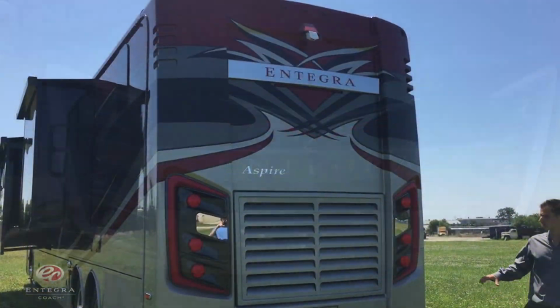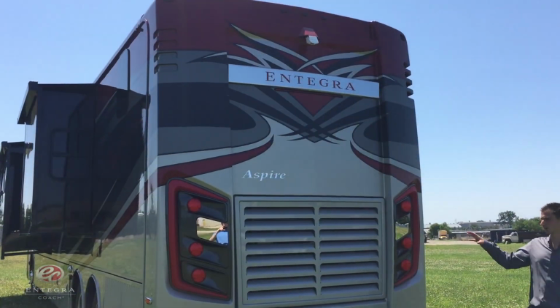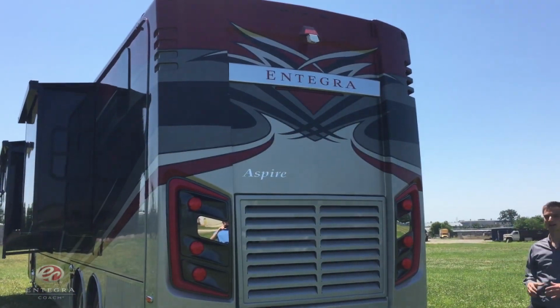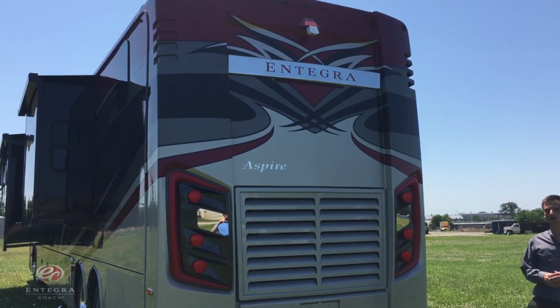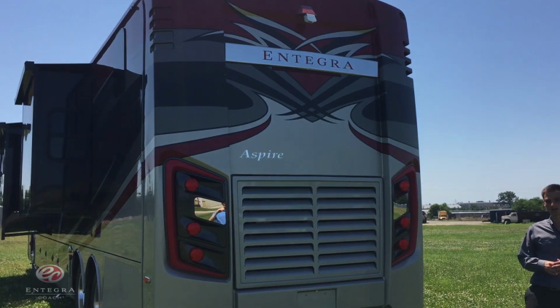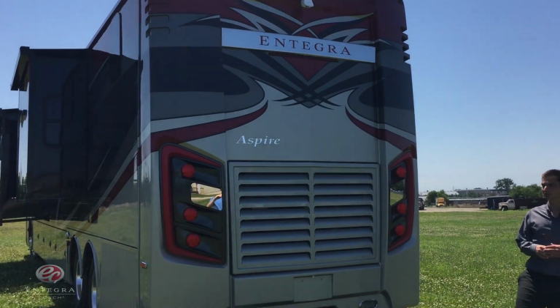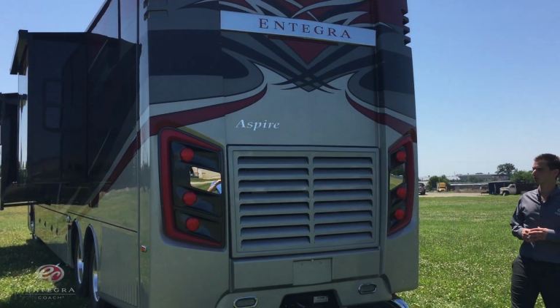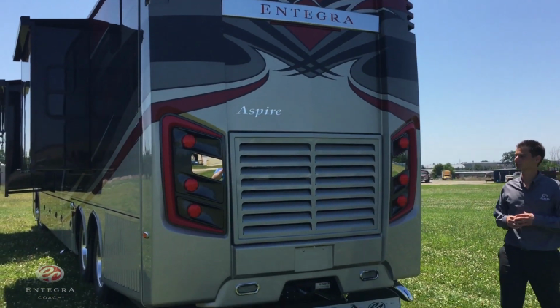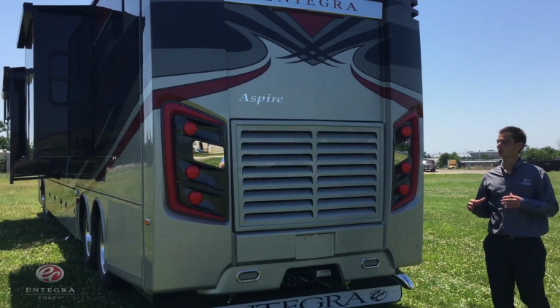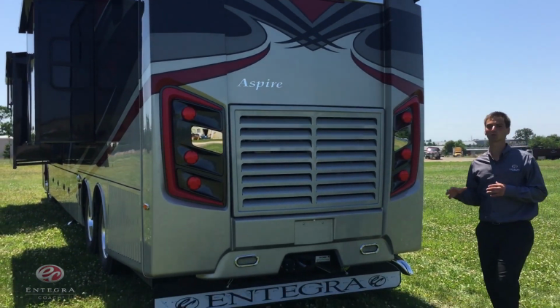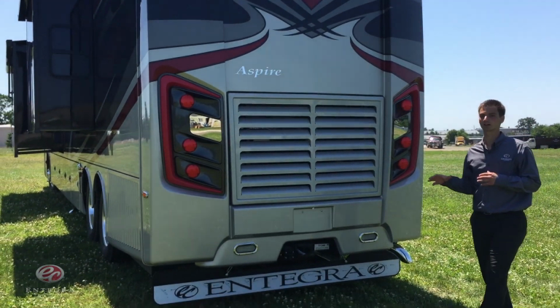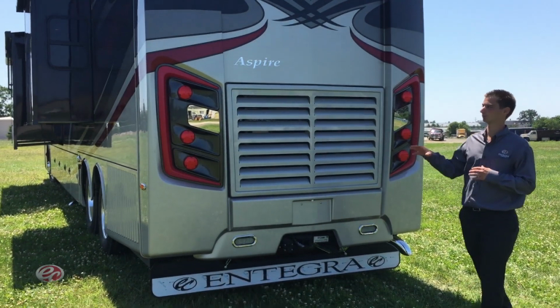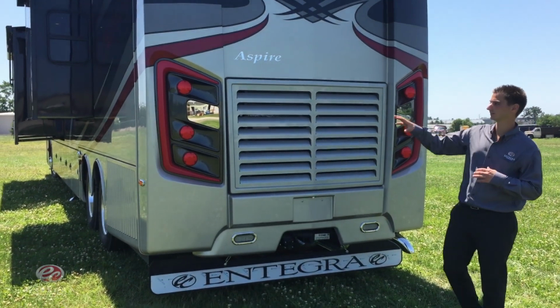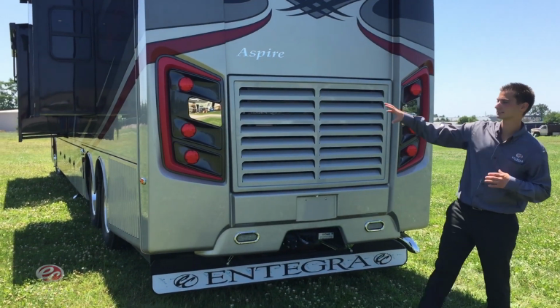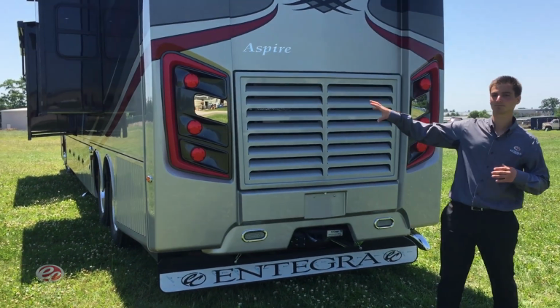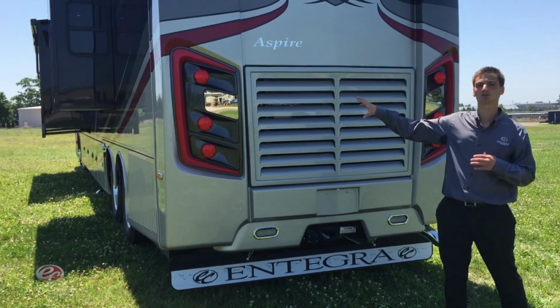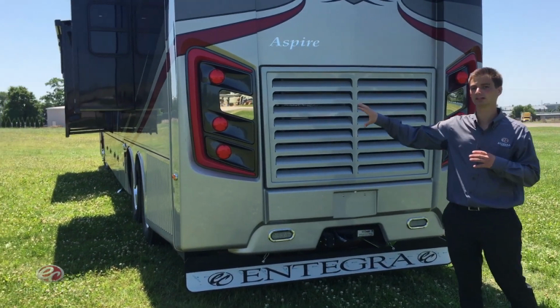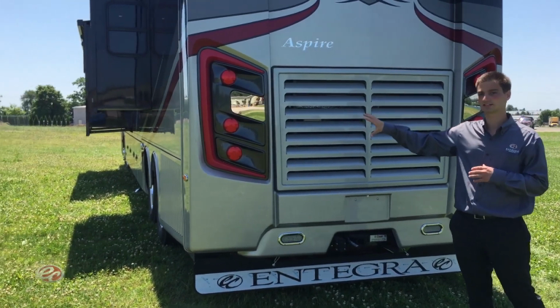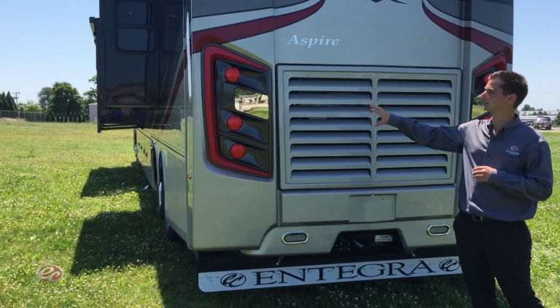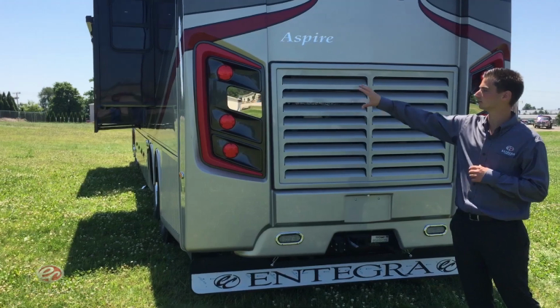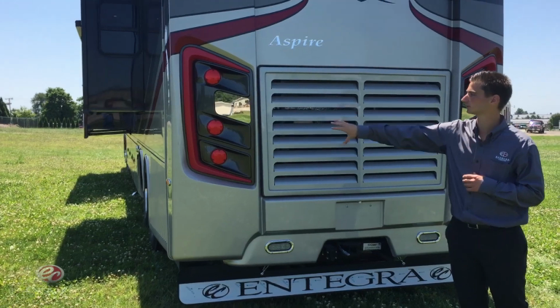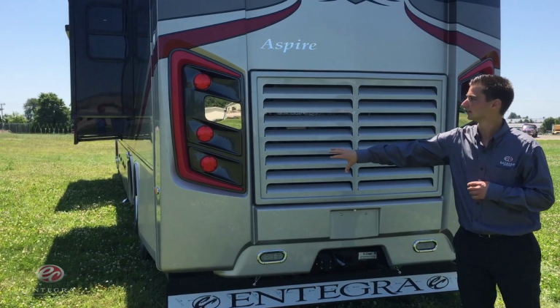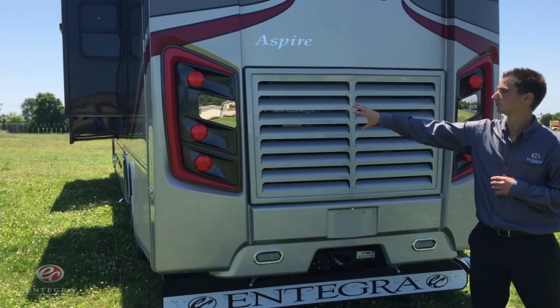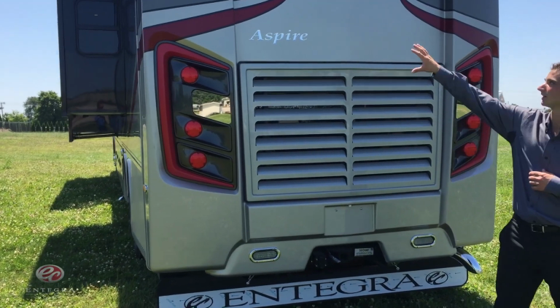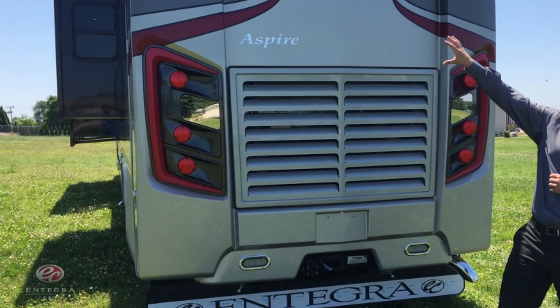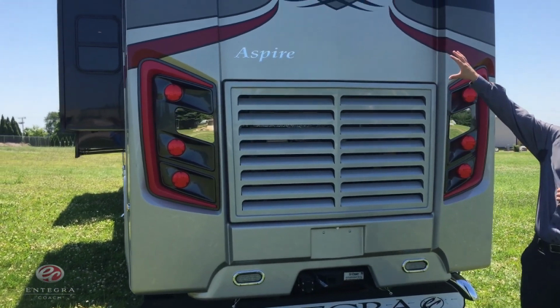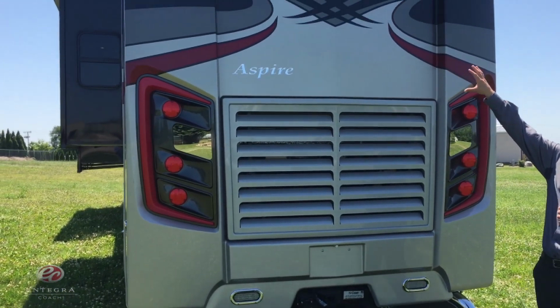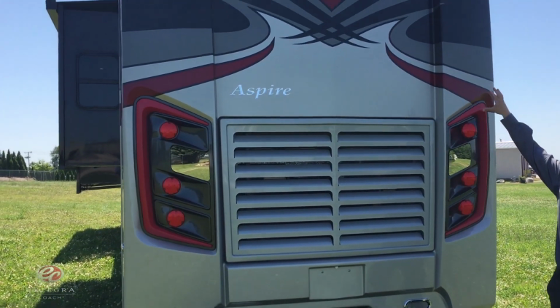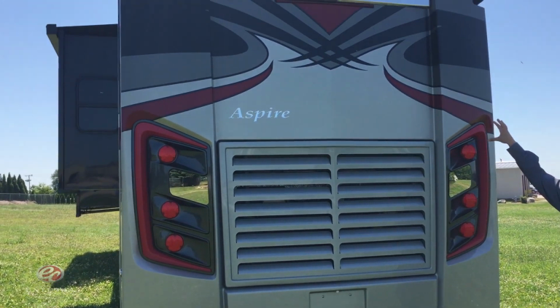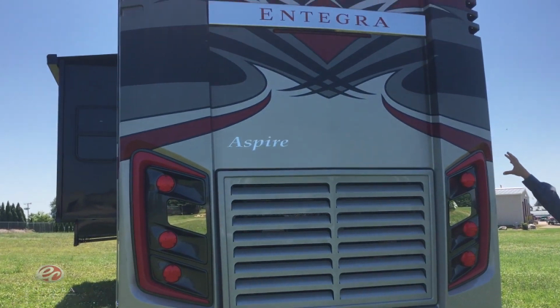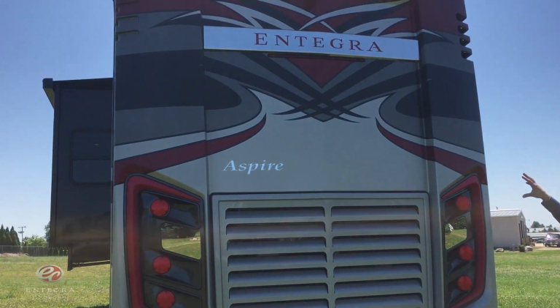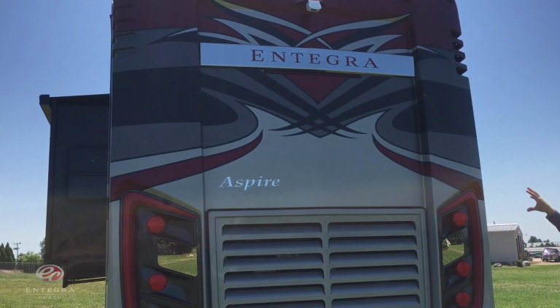We're at the back of the coach now, and I just want to point out the rear cap. We've given it that same all-new redesigned sea light look. We've also added the same chrome Integra nameplate right there.